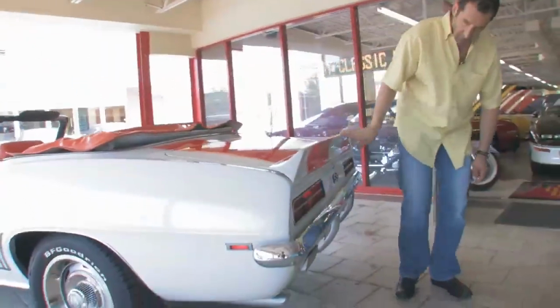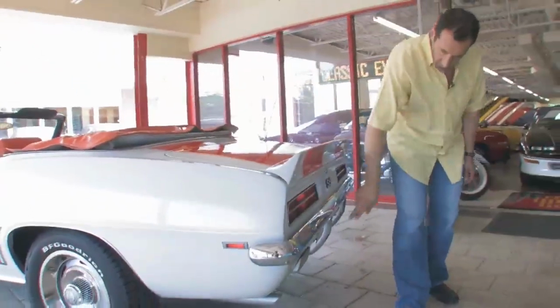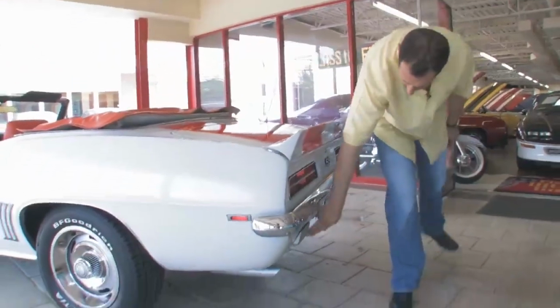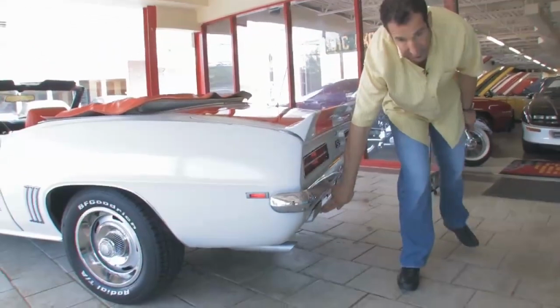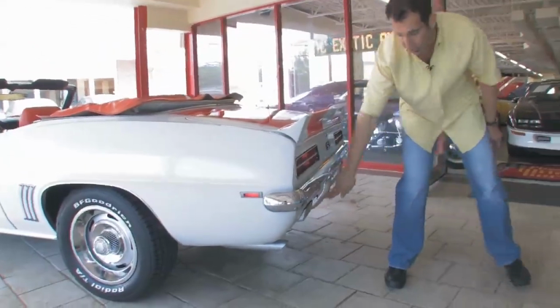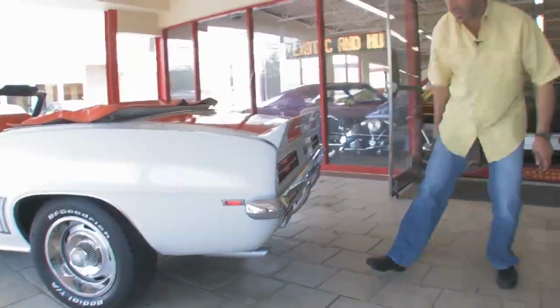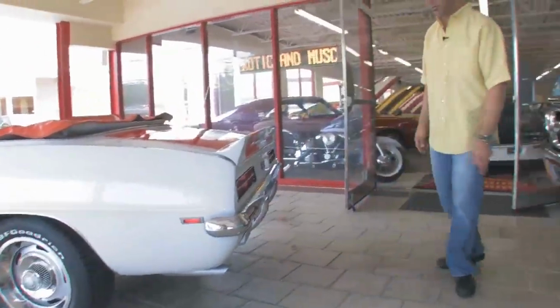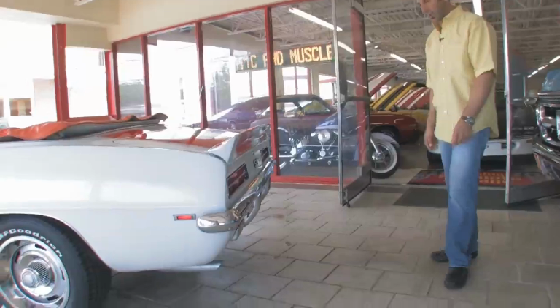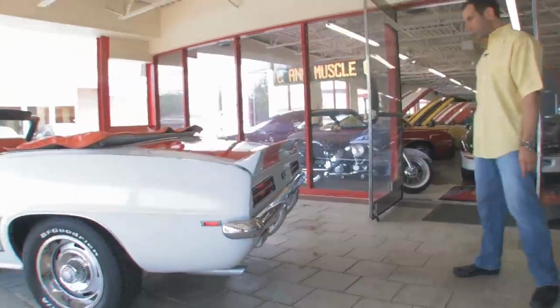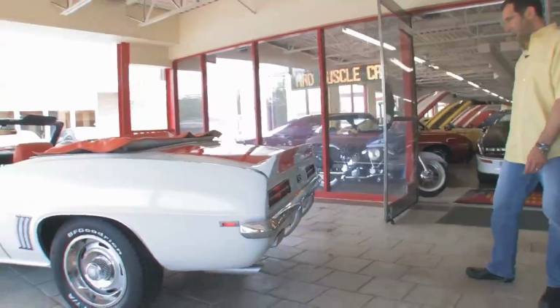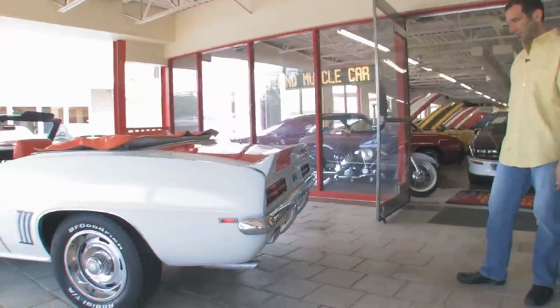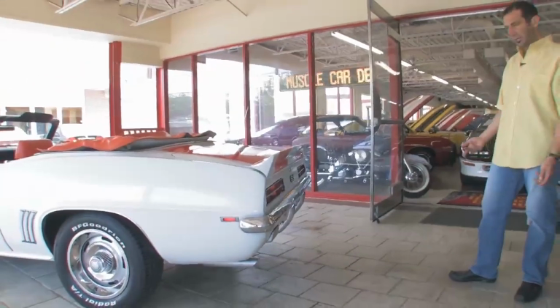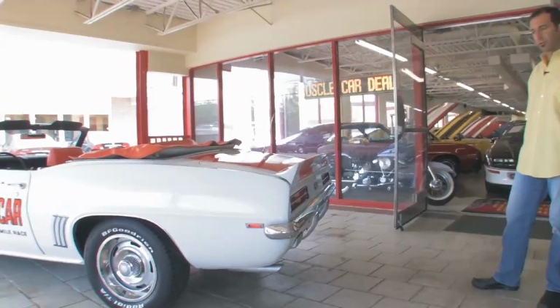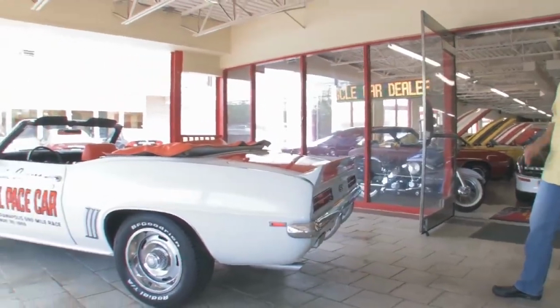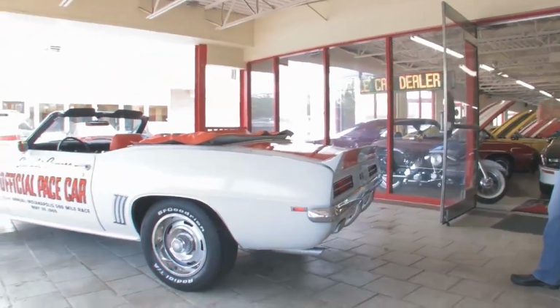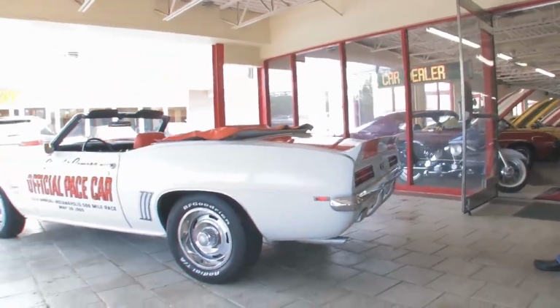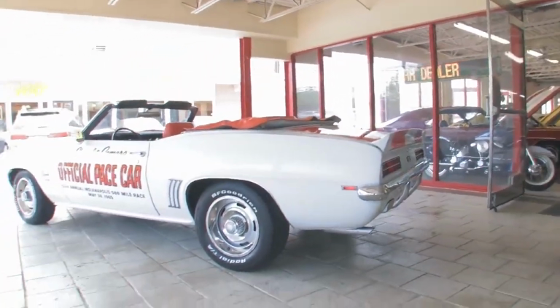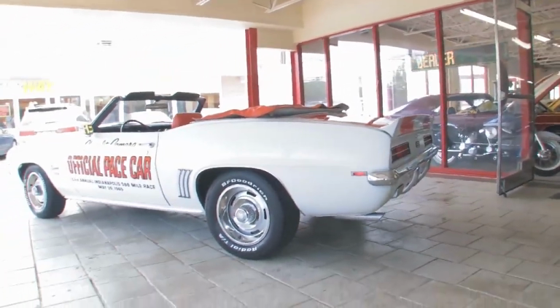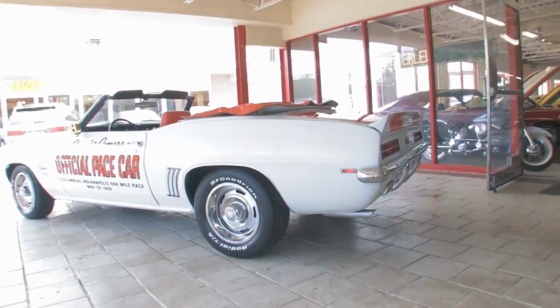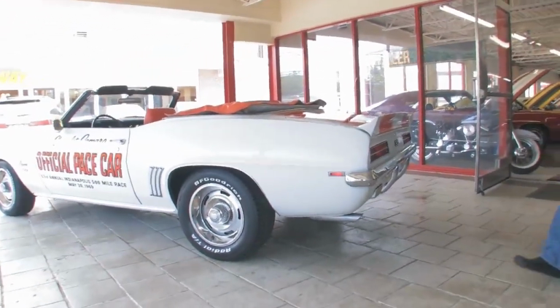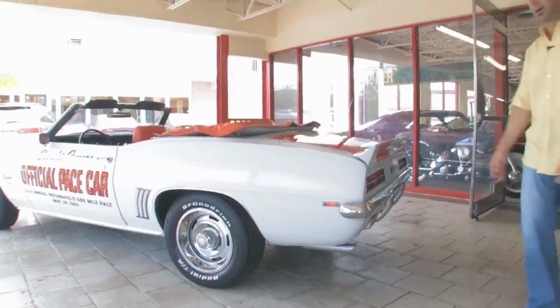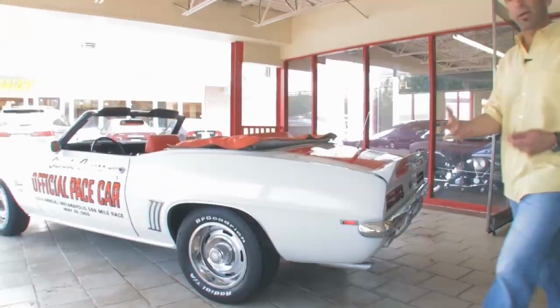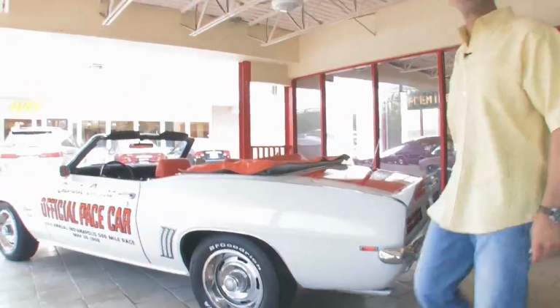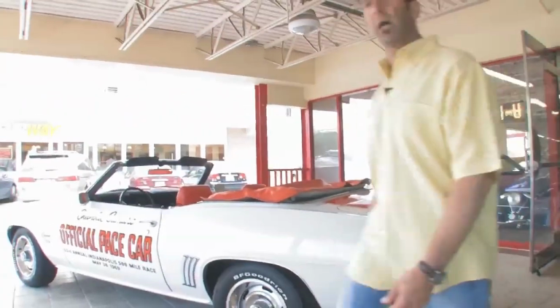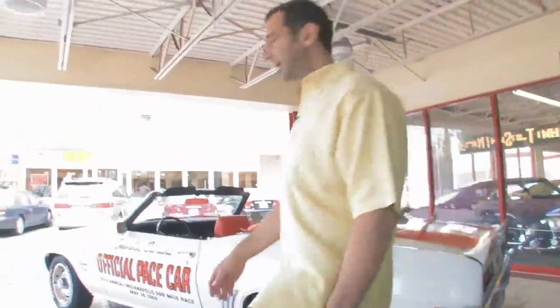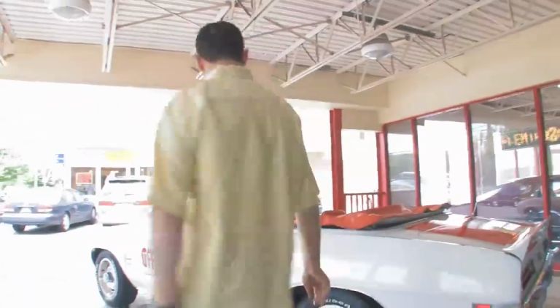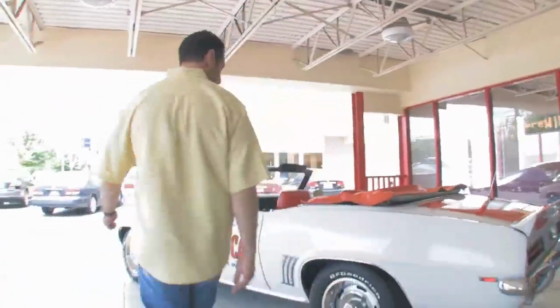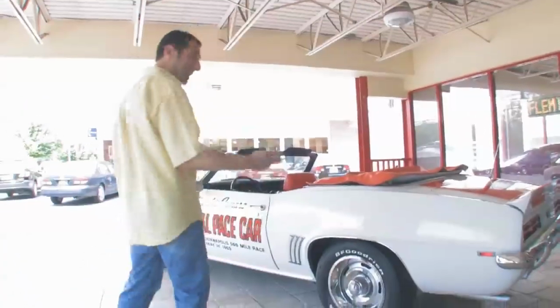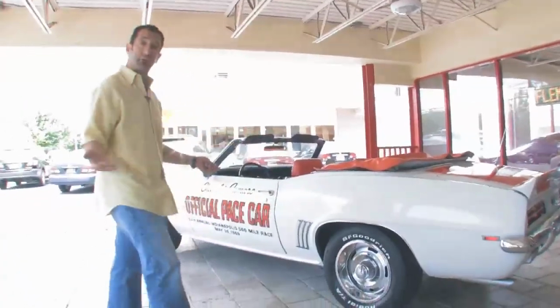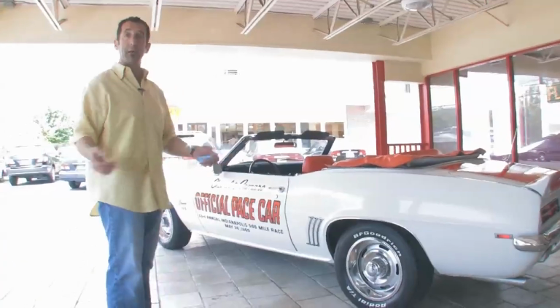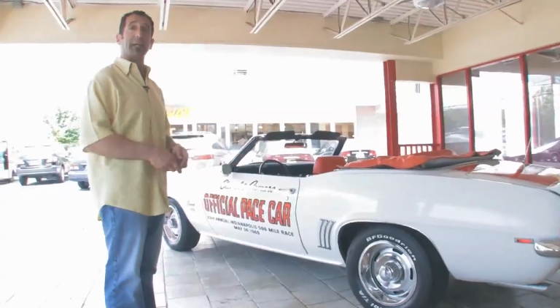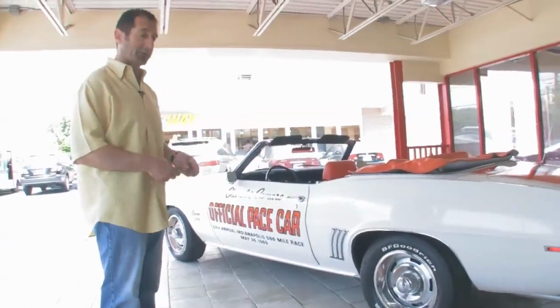Got the RS taillights, reverse lights down below like they're supposed to be. The exhaust looks right — it's got the right slash cut to it. Just a really nice looking car, great eyes, great color combination. How about I start it for you so you can hear what it sounds like.